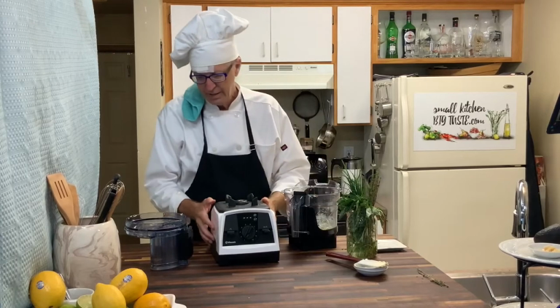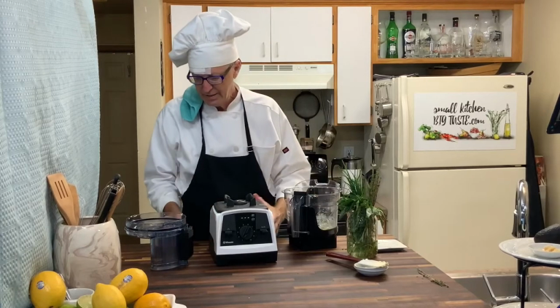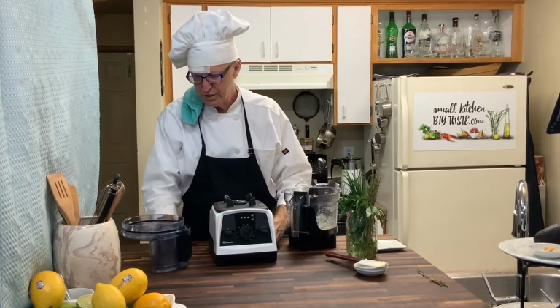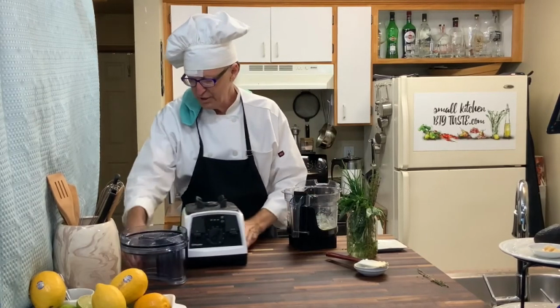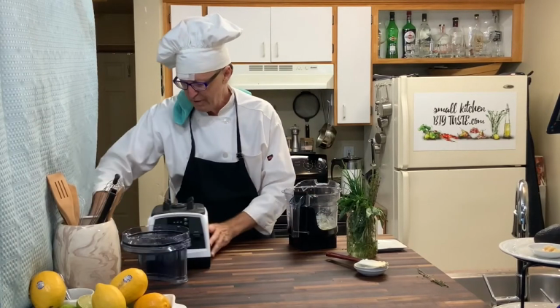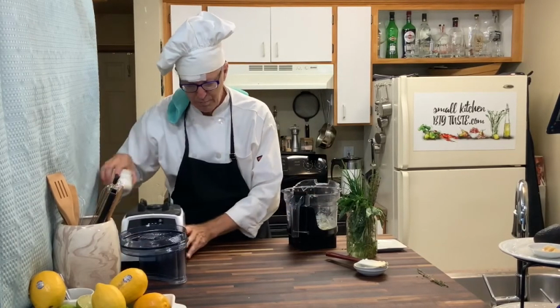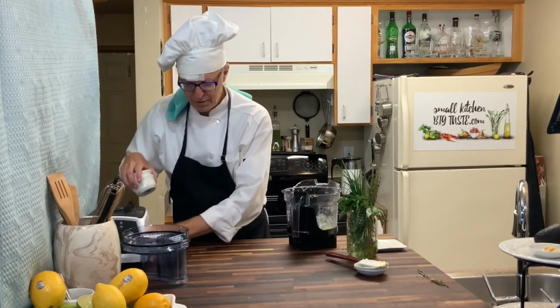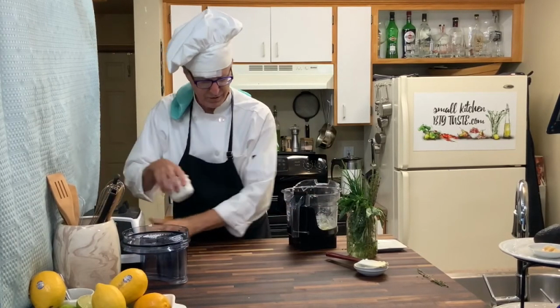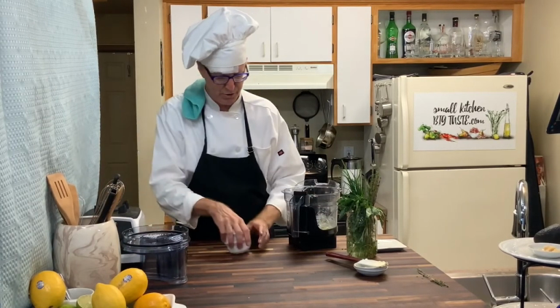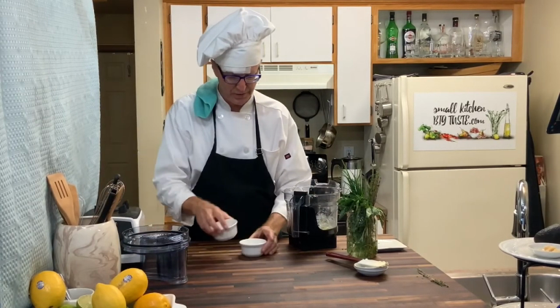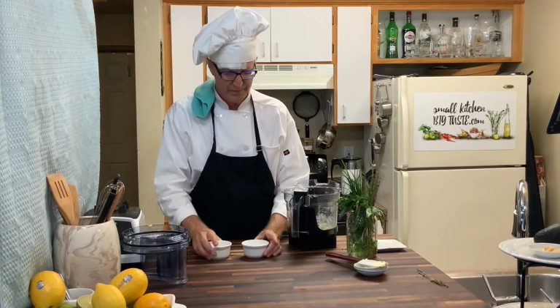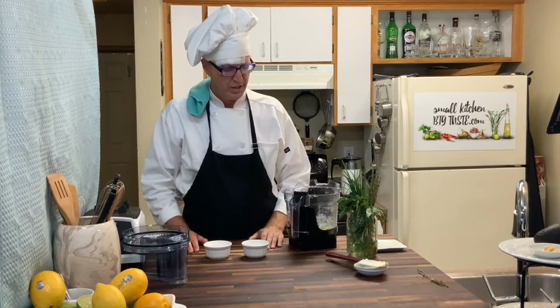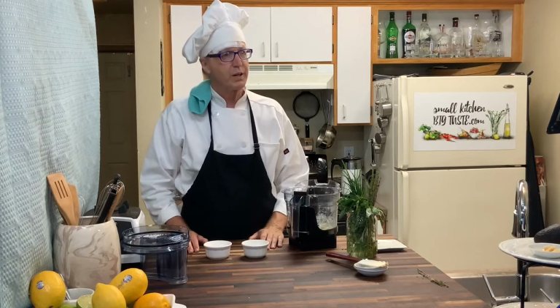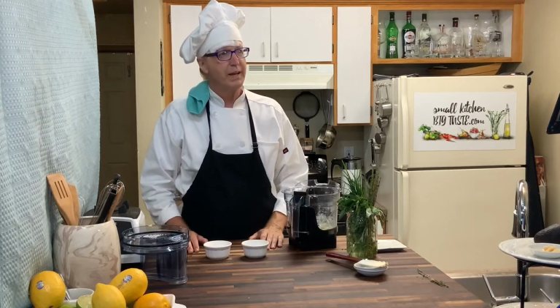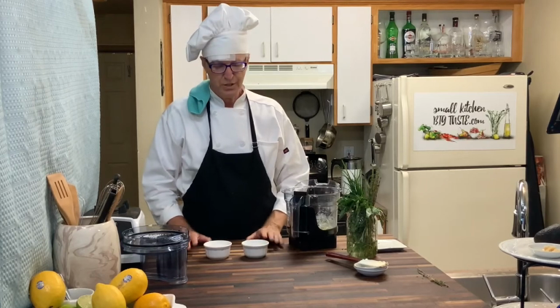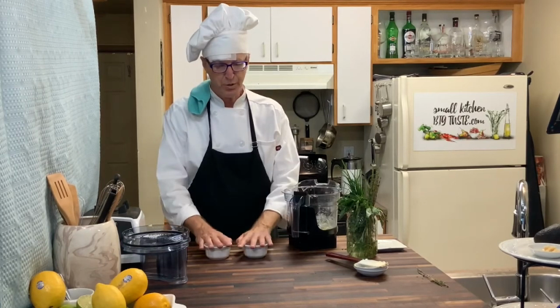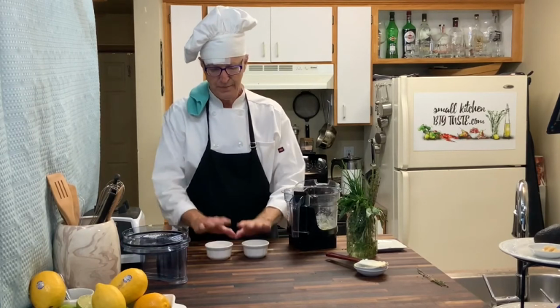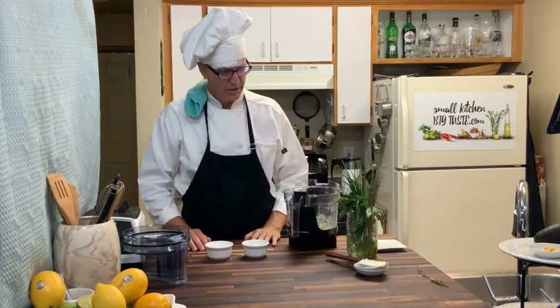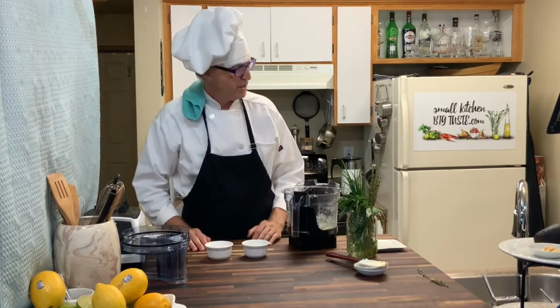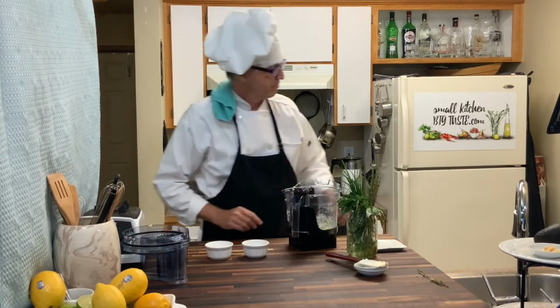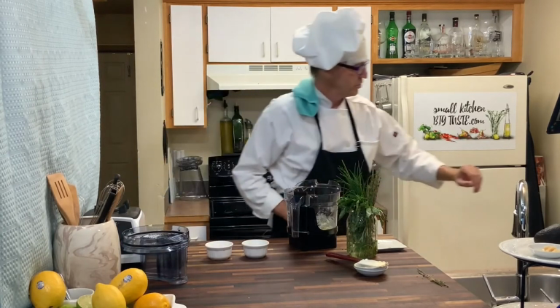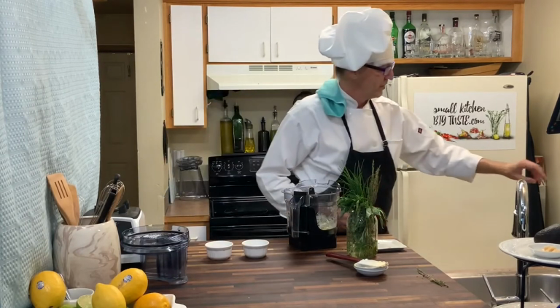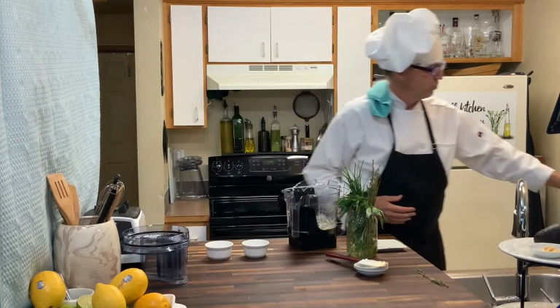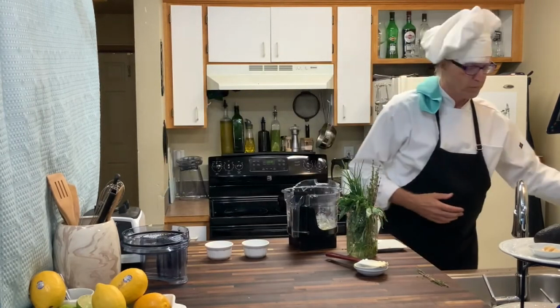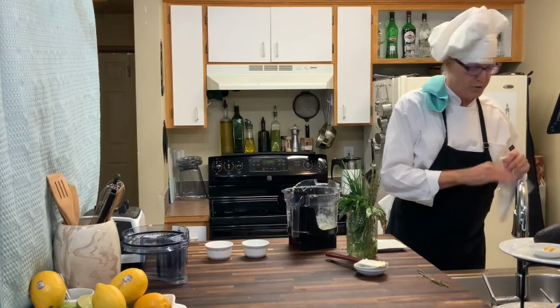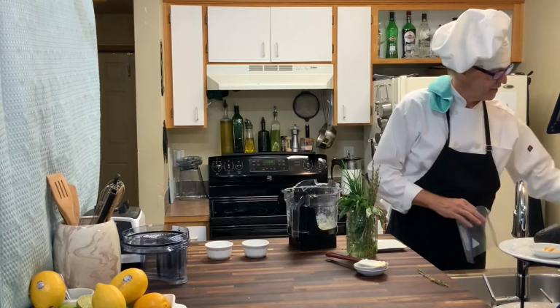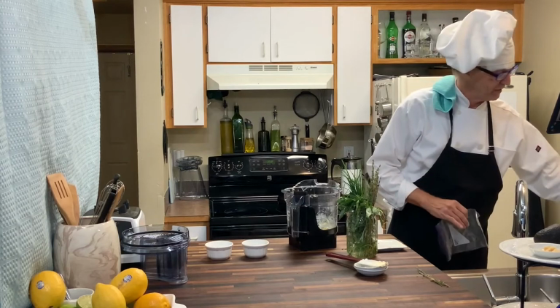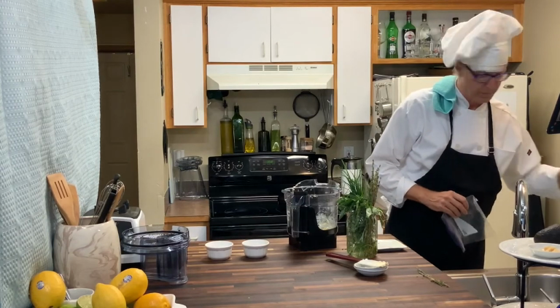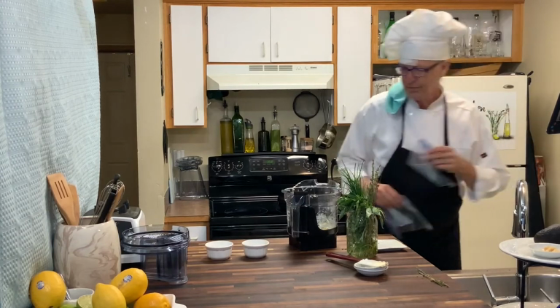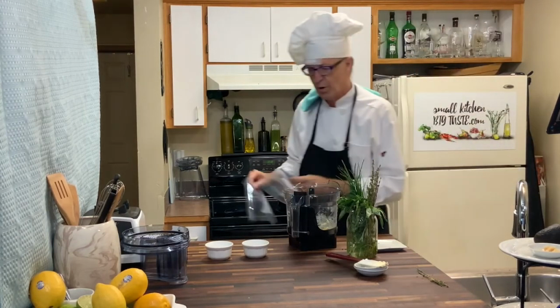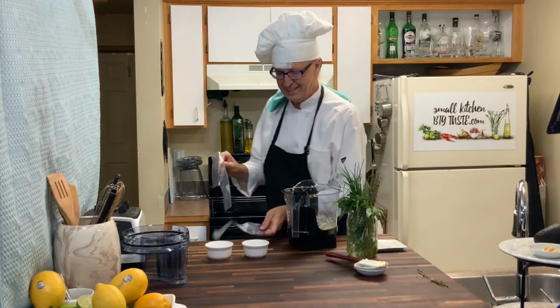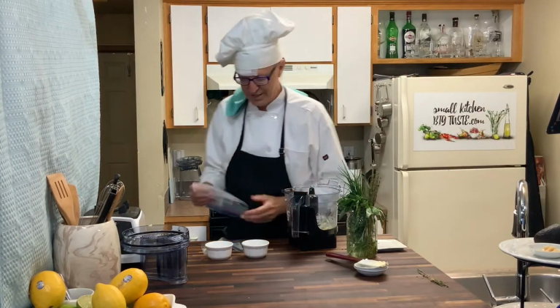Now this is my favorite part of doing this demonstration. Because we're going to make two compound butters that are ready for the Thanksgiving table — or any dinner table.